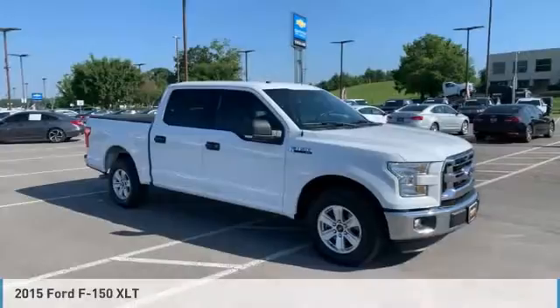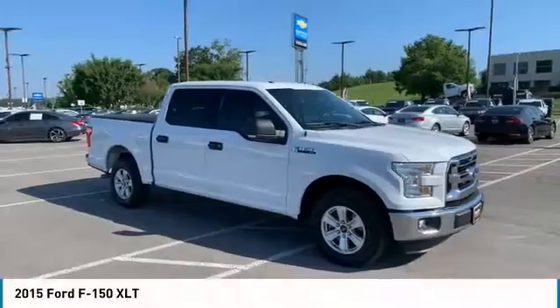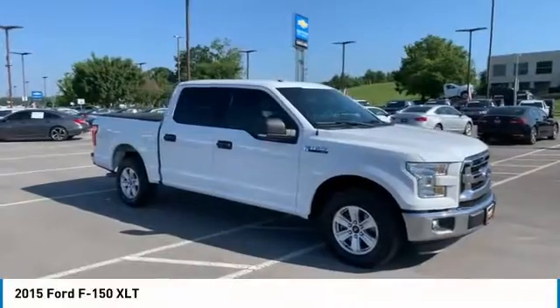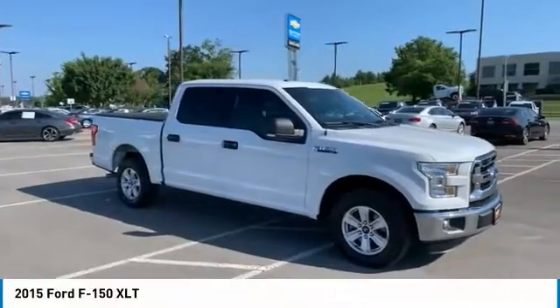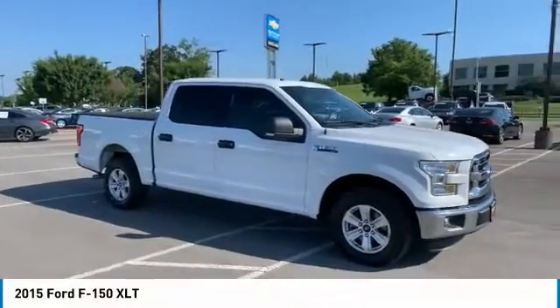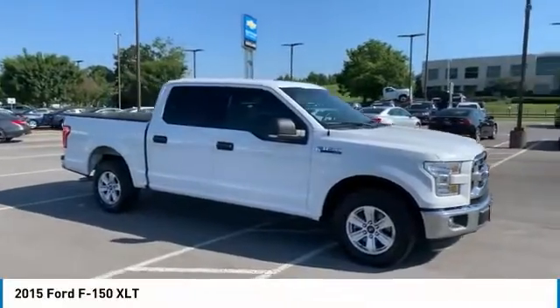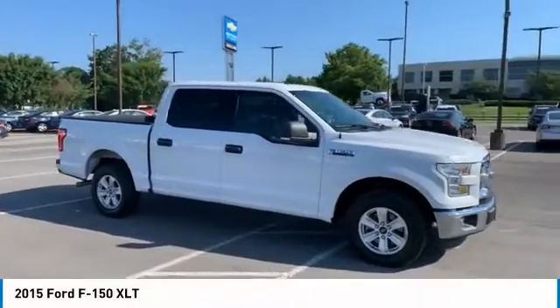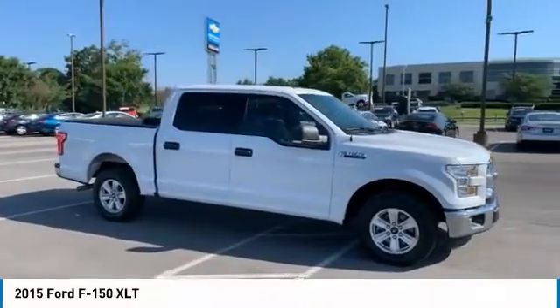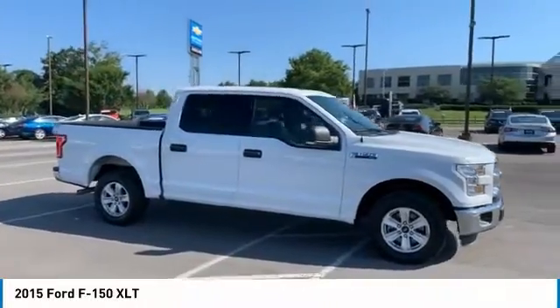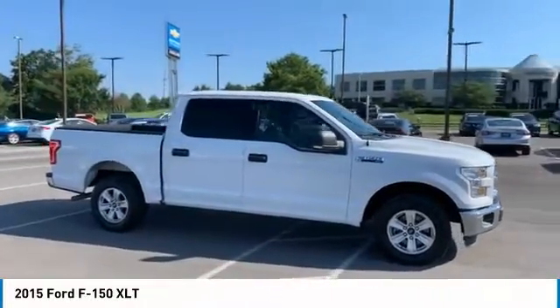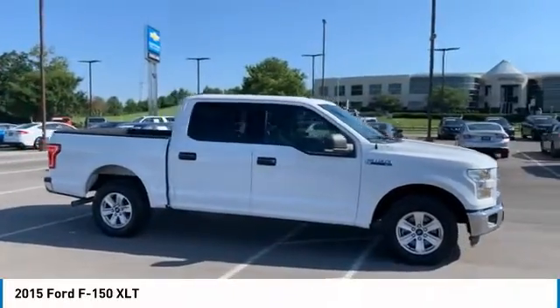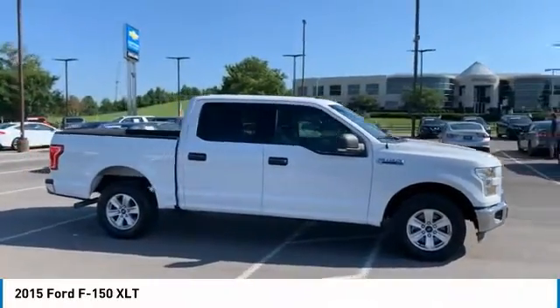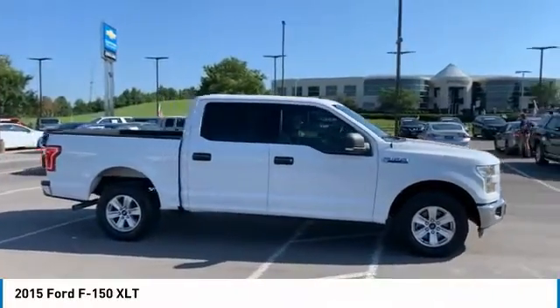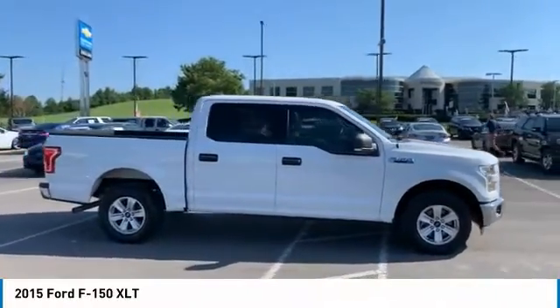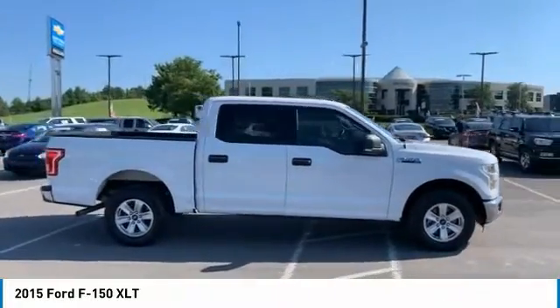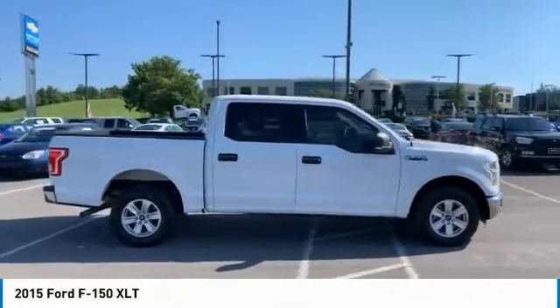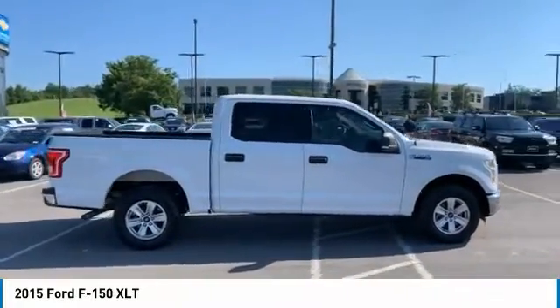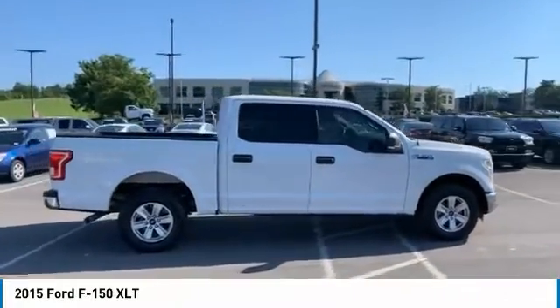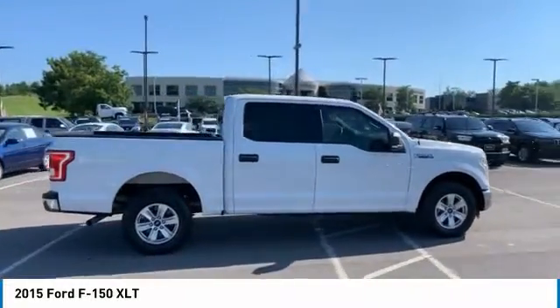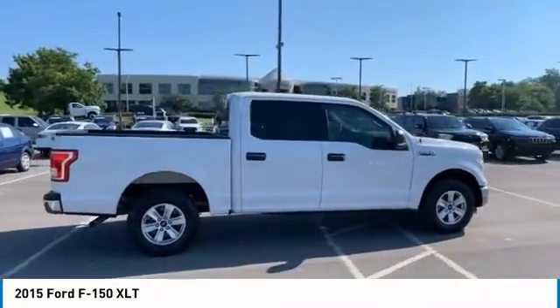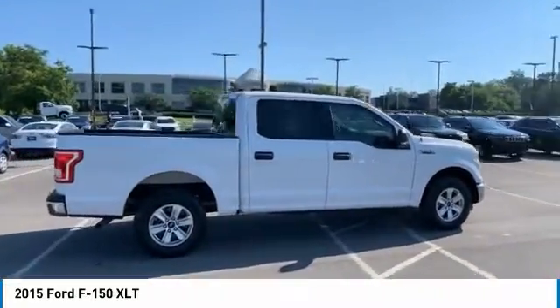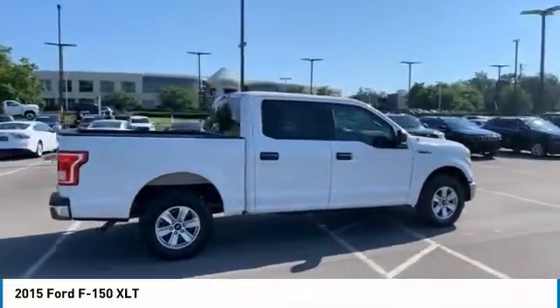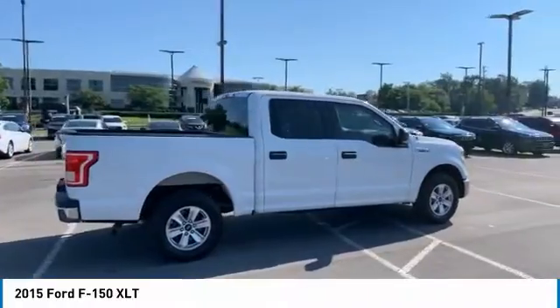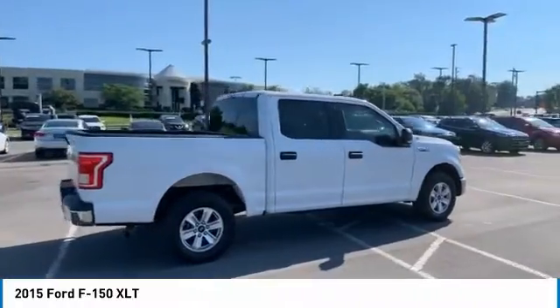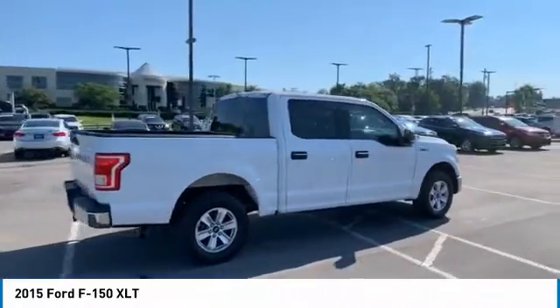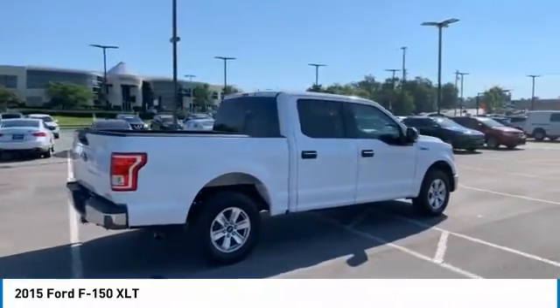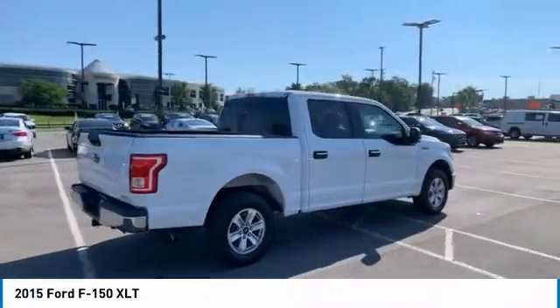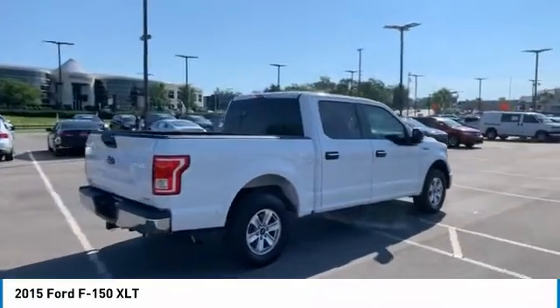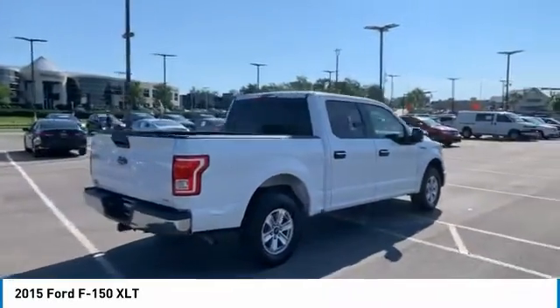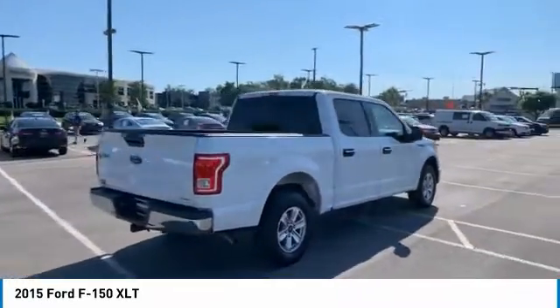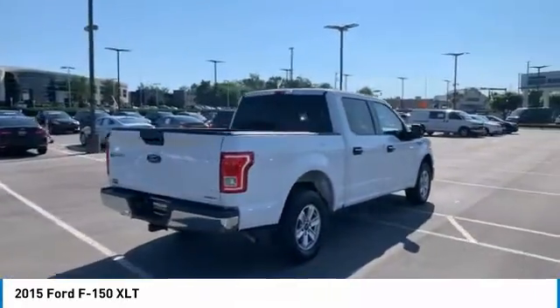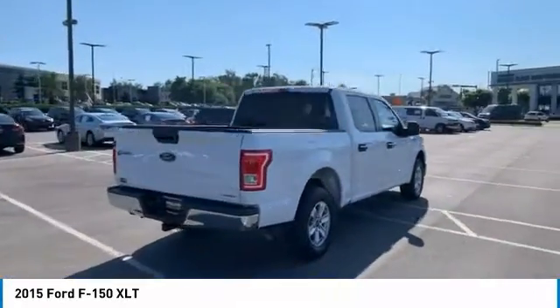Take a ride in a 2015 F-150. A Ford F-150 knows how to handle any situation. It's built to follow orders, no whining.